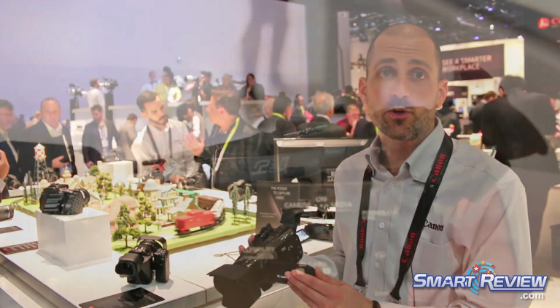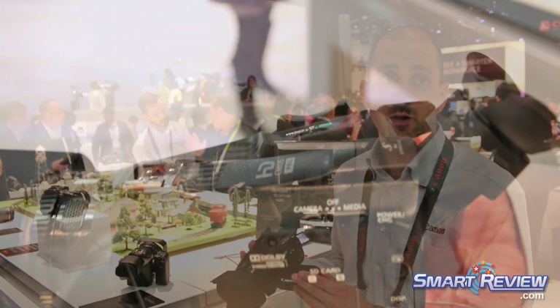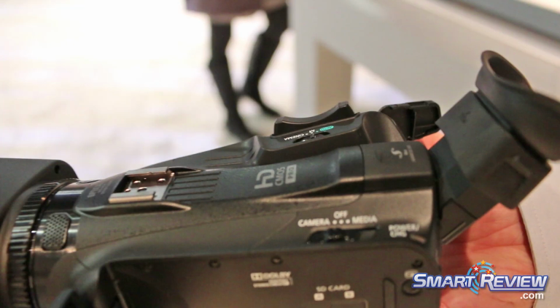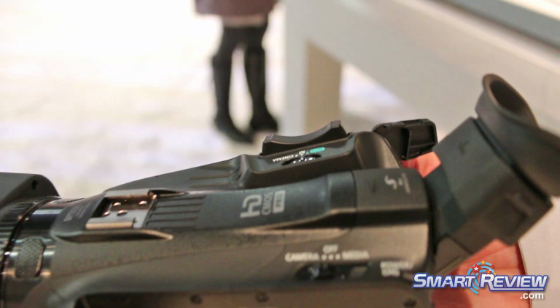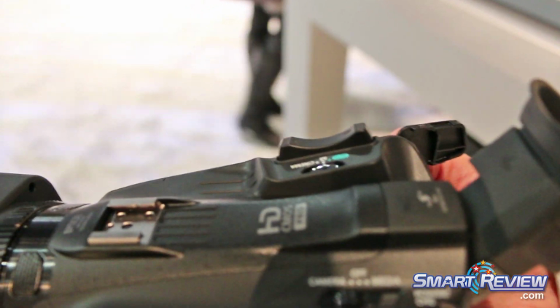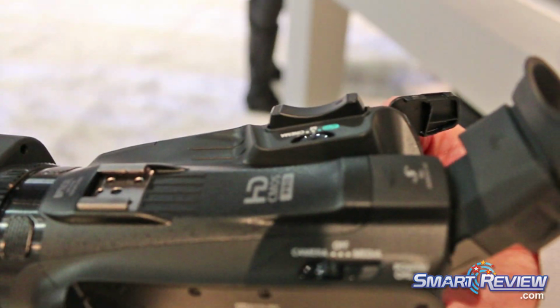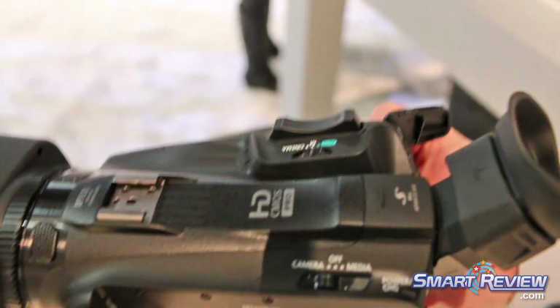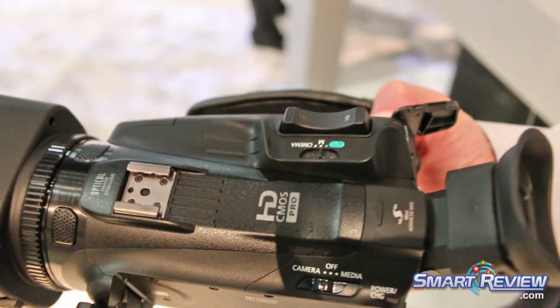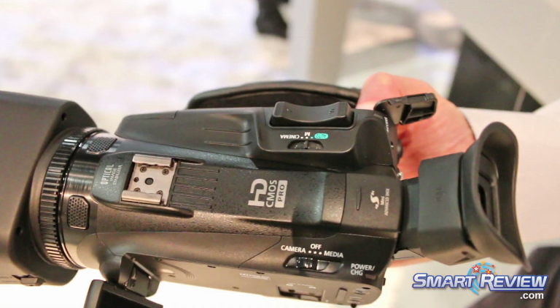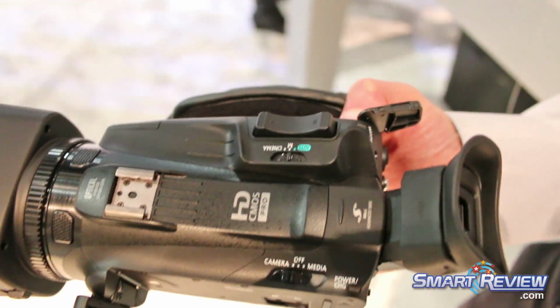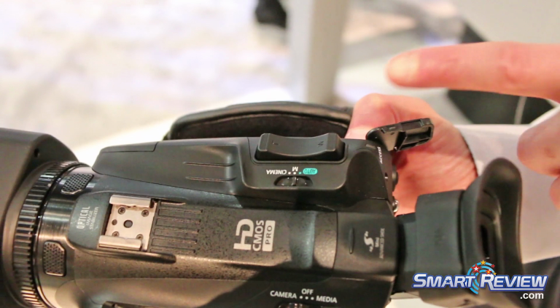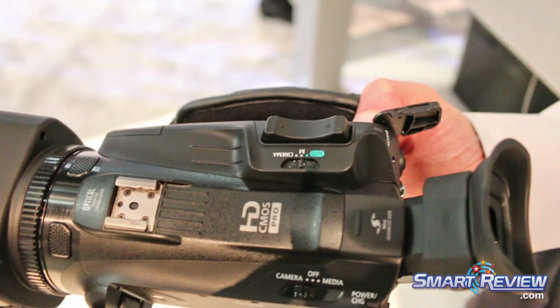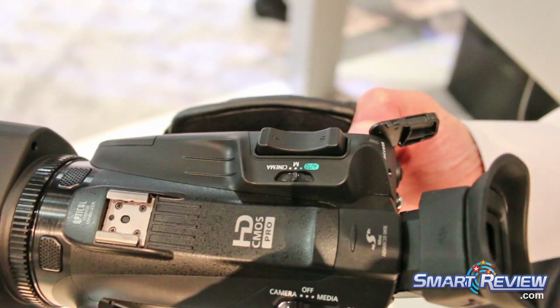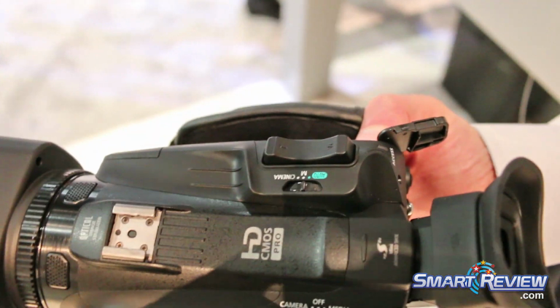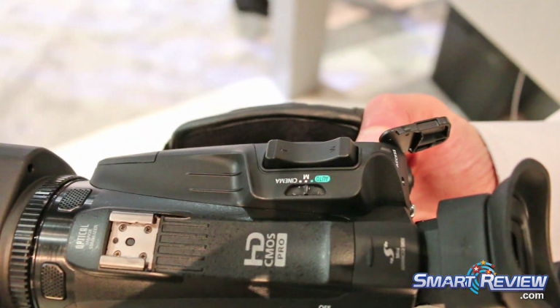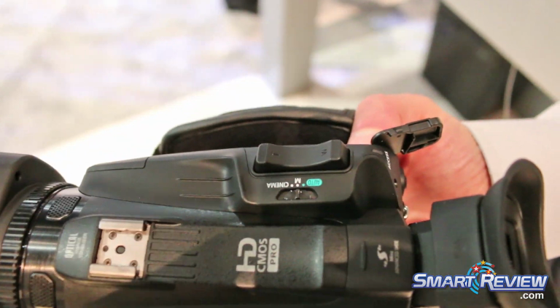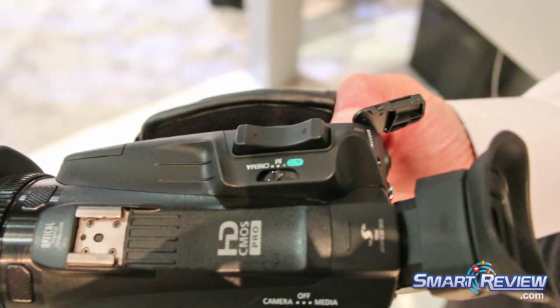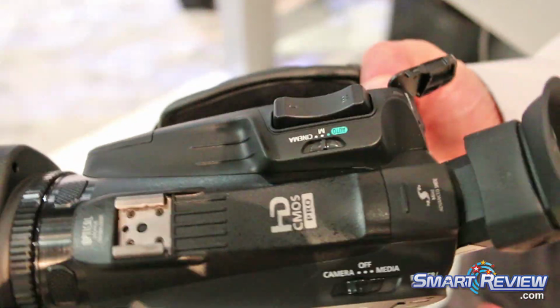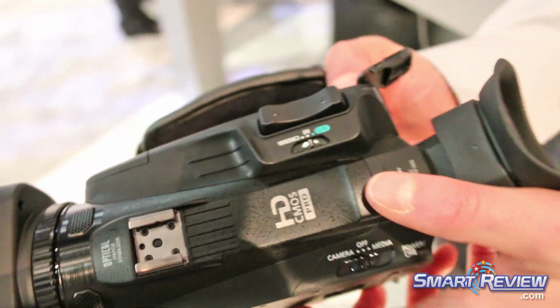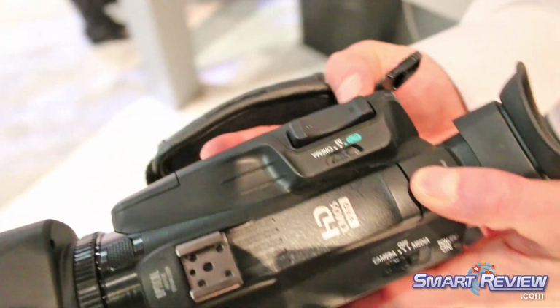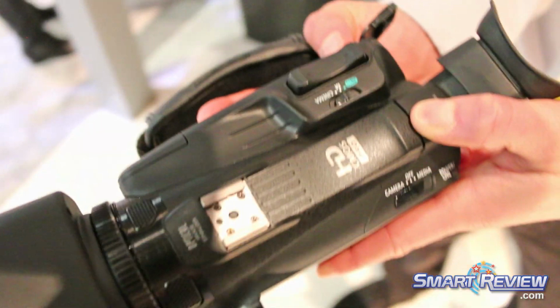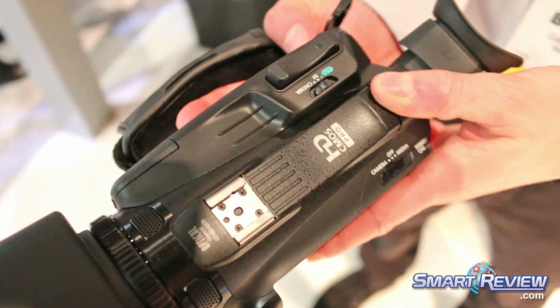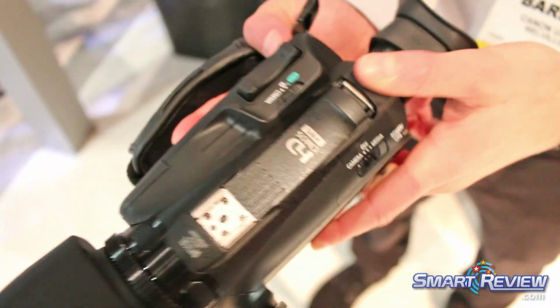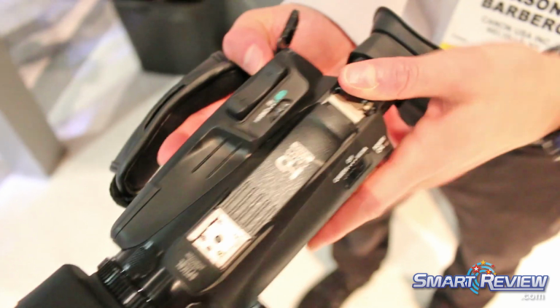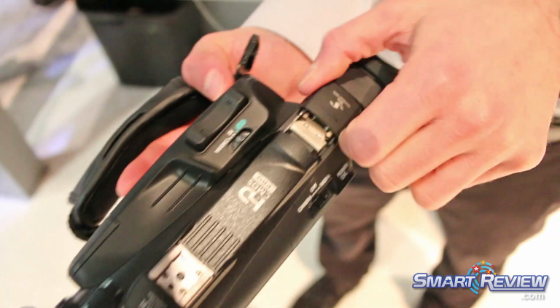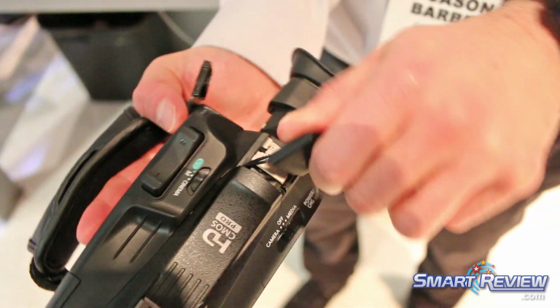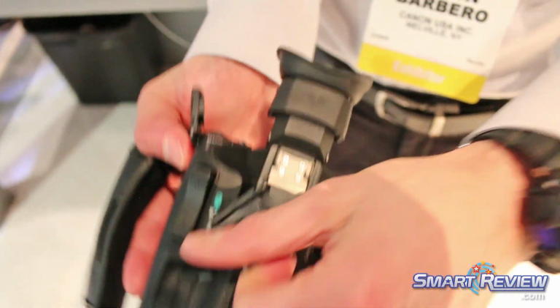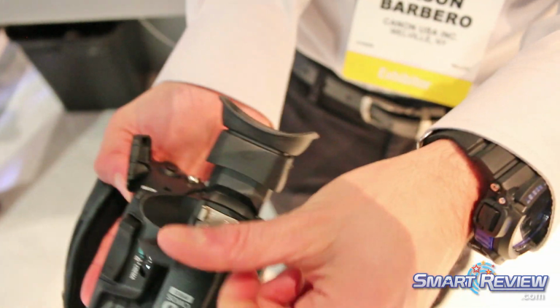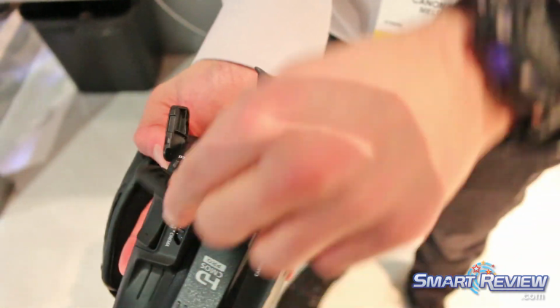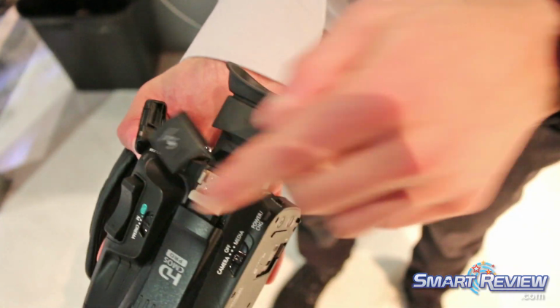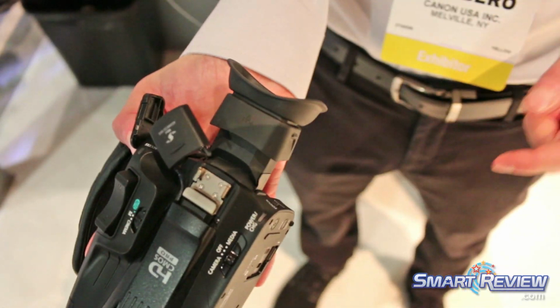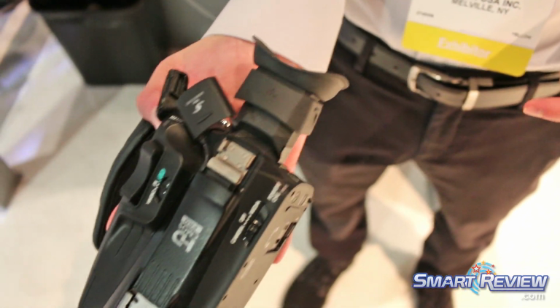You also have highlight tone priority. So if you've ever been out in the sun shooting and you see that reflection and that light-to-dark ratio, you'll be able to really take that to the next level with the G40.